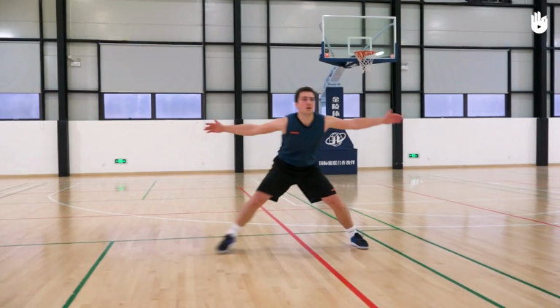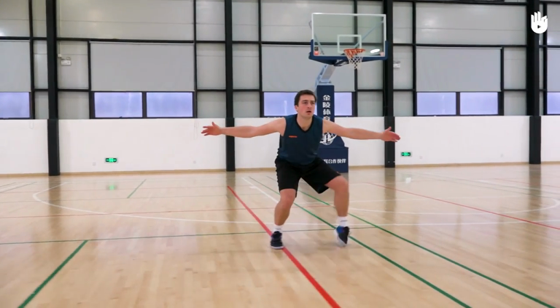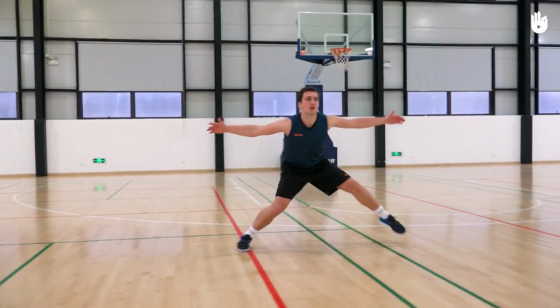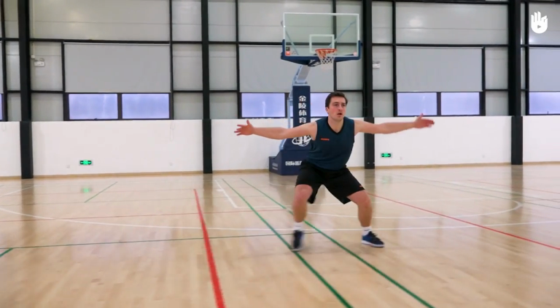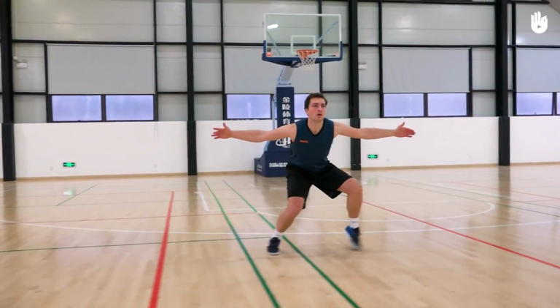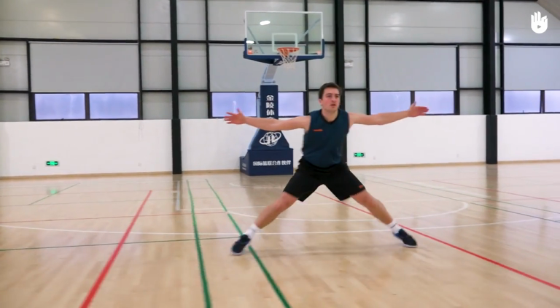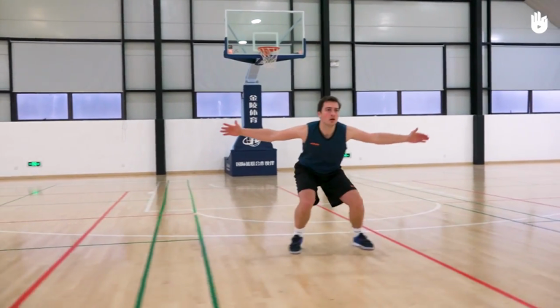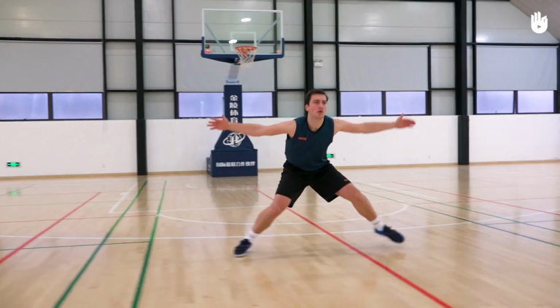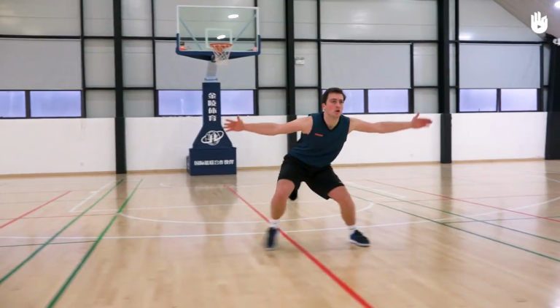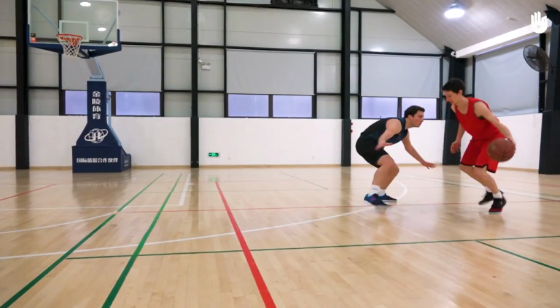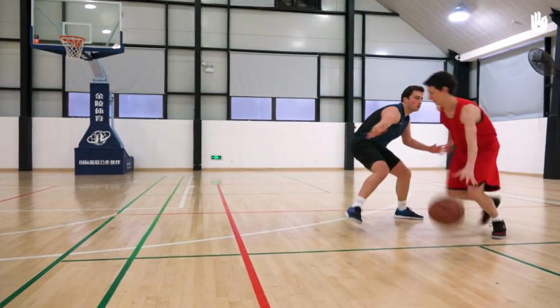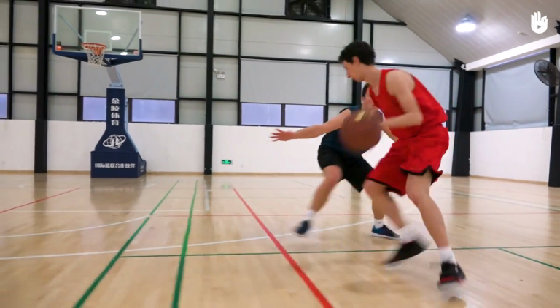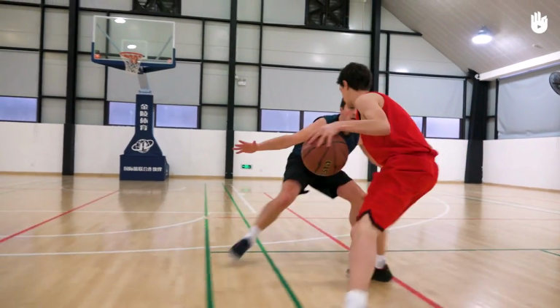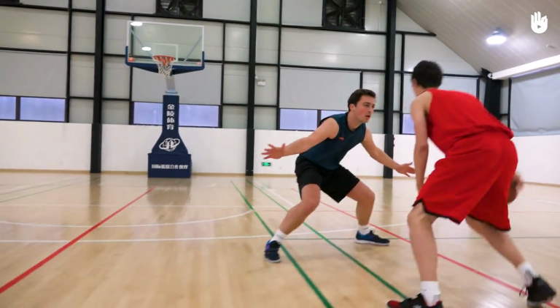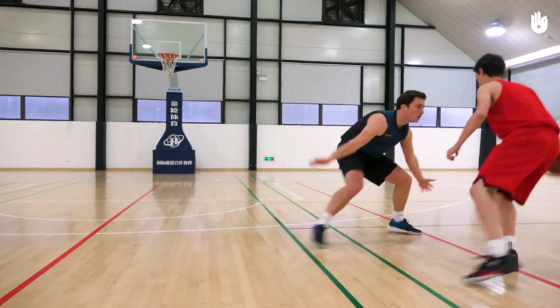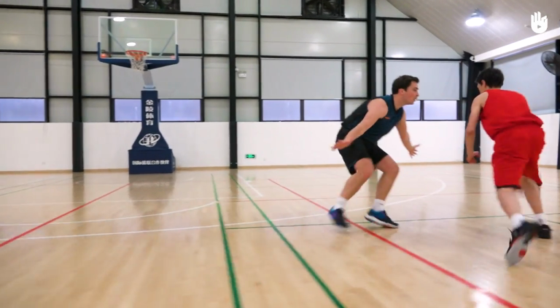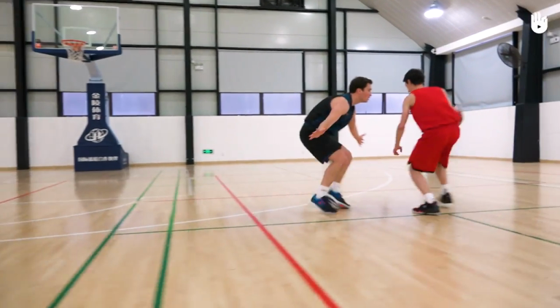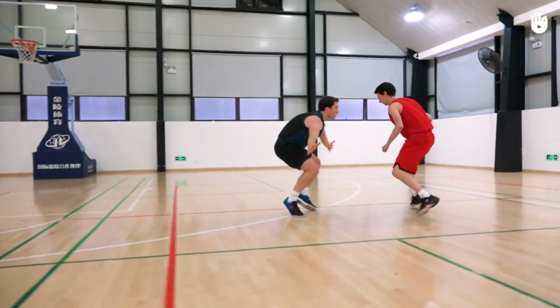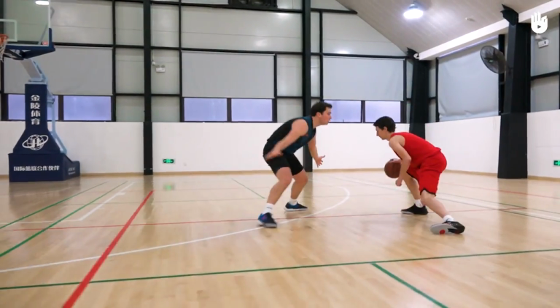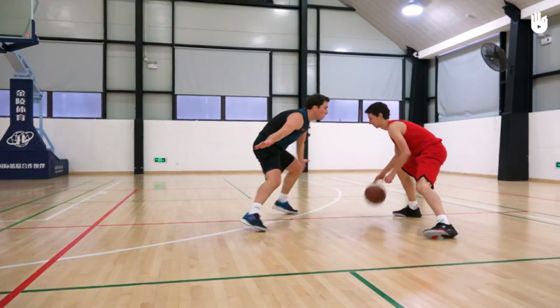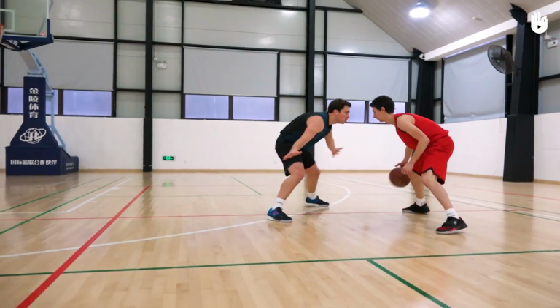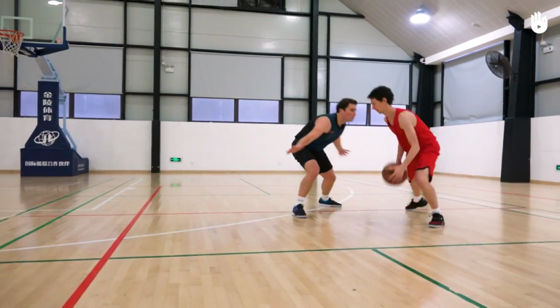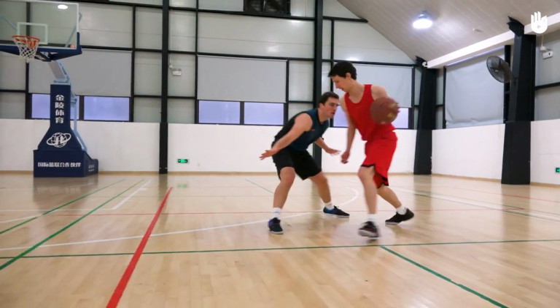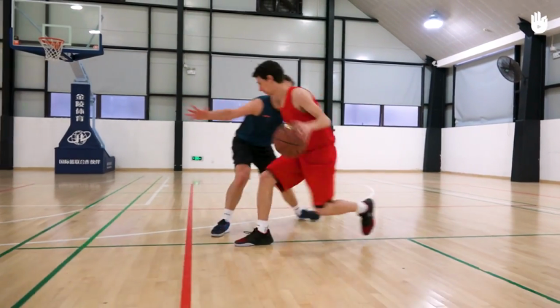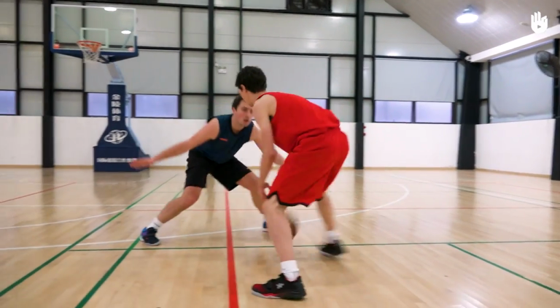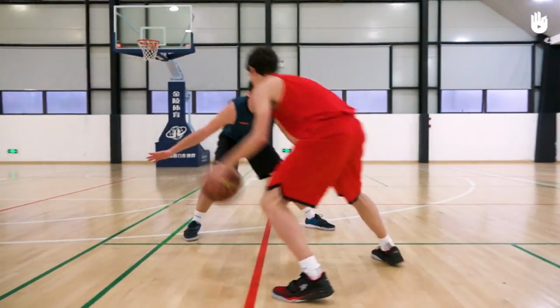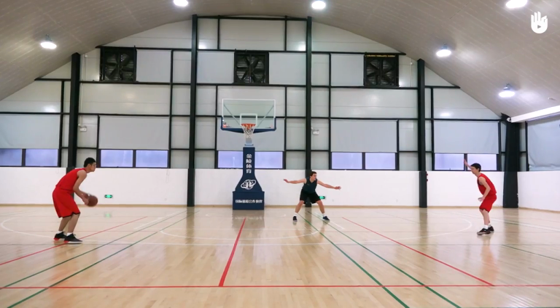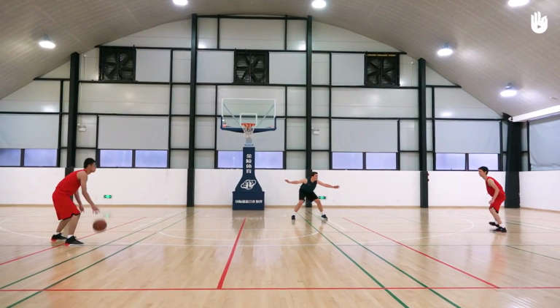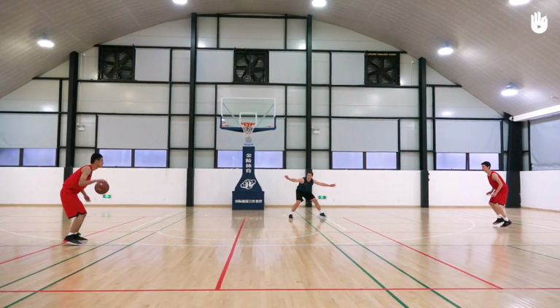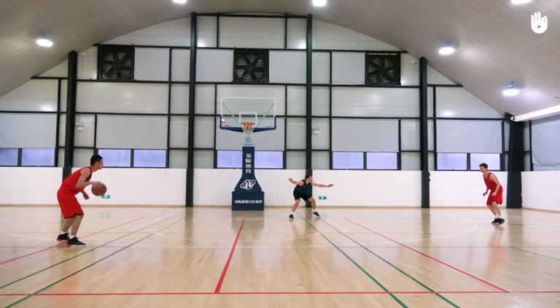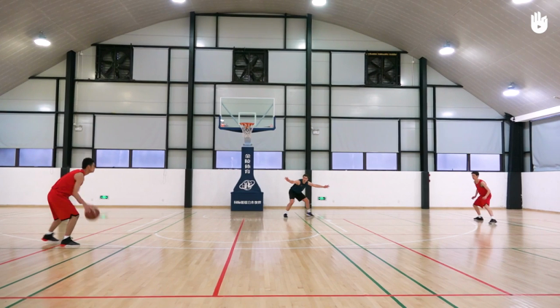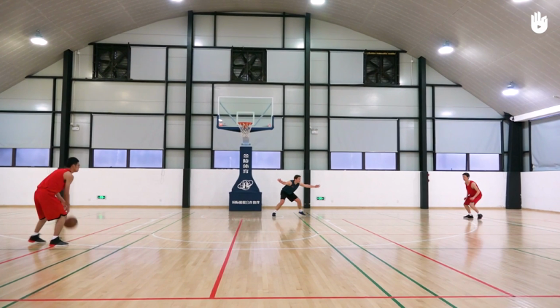In this video, you will learn the basics of defense. A basketball player doesn't have a specific offensive or defensive role, so they have to be comfortable with the technical basics of both. To defend effectively, remember these three points: adopt a good defensive stance, position yourself well on the court, and move effectively.